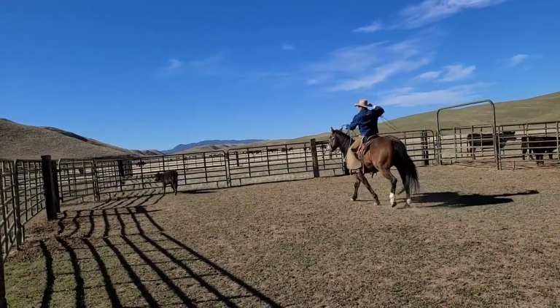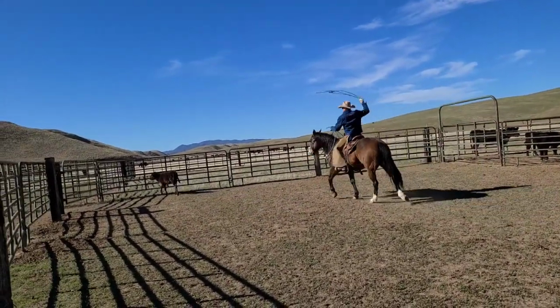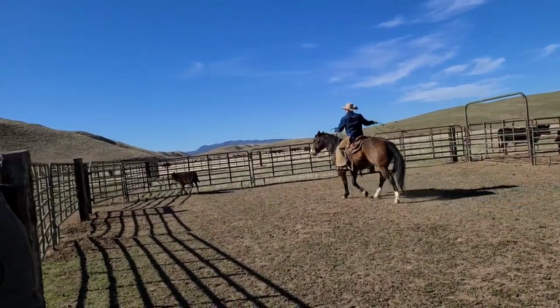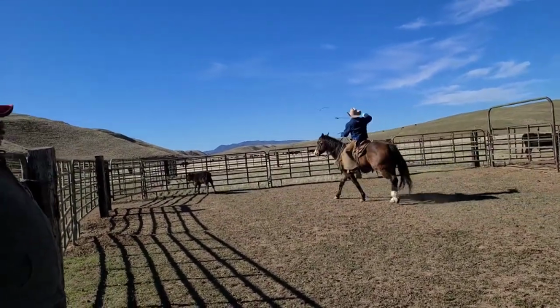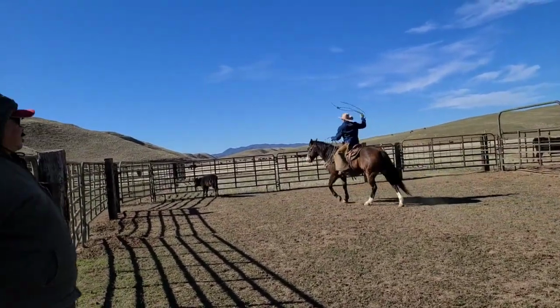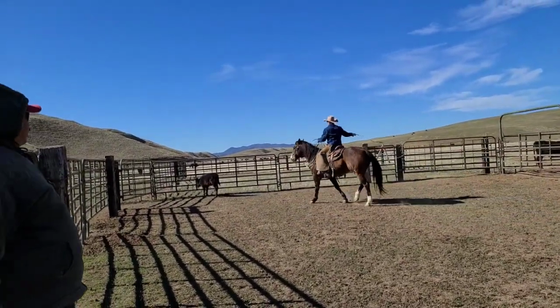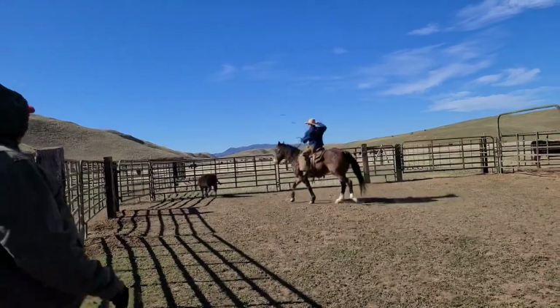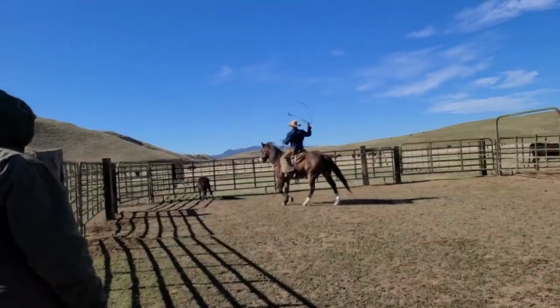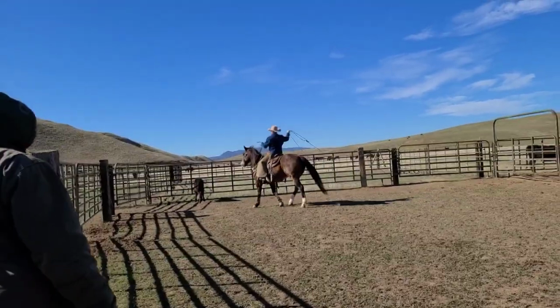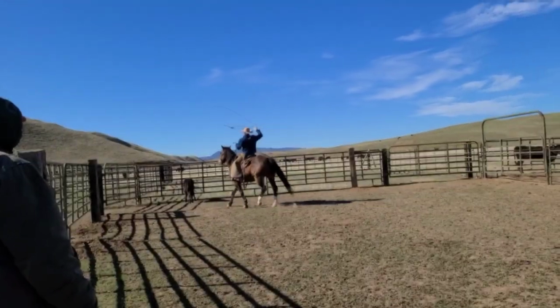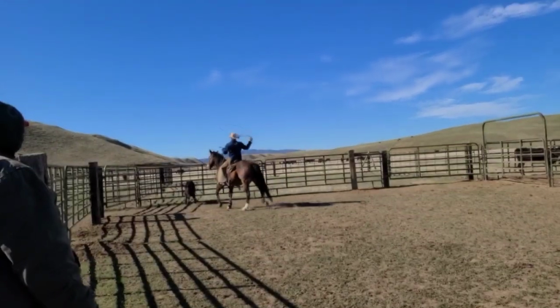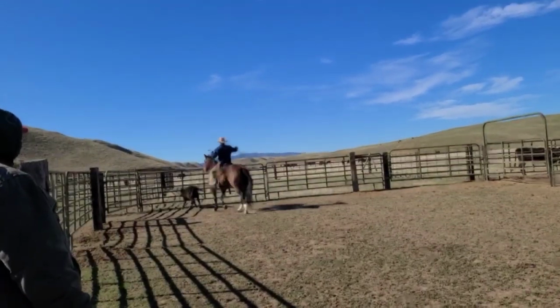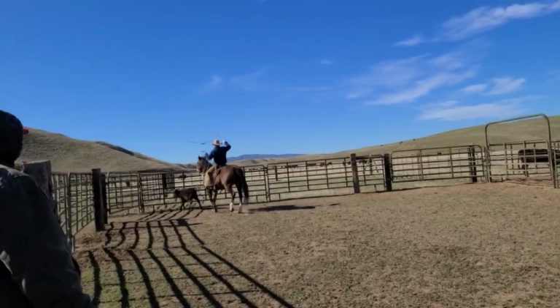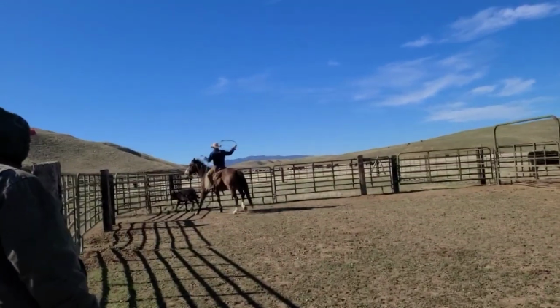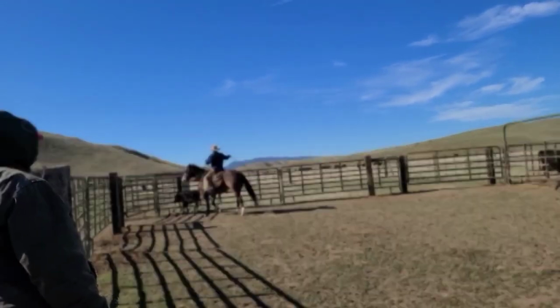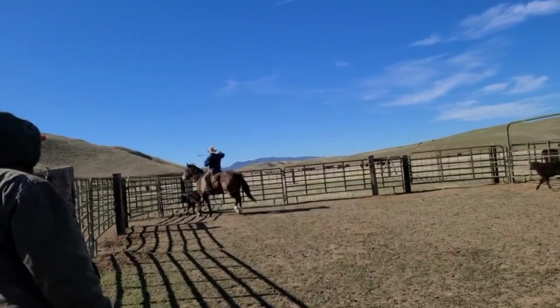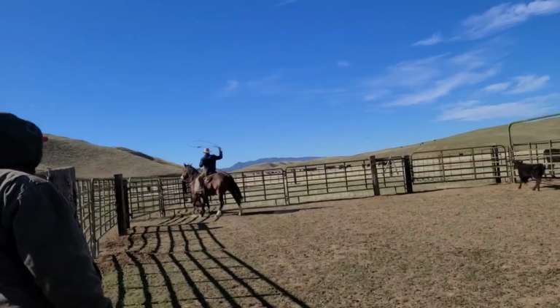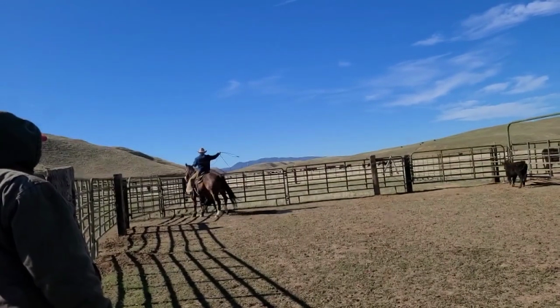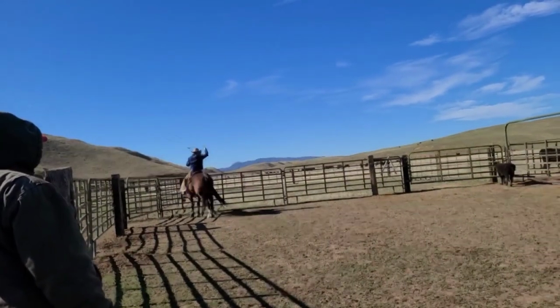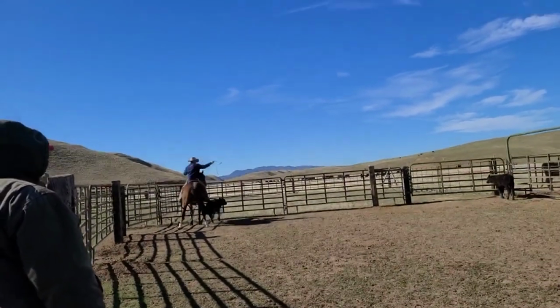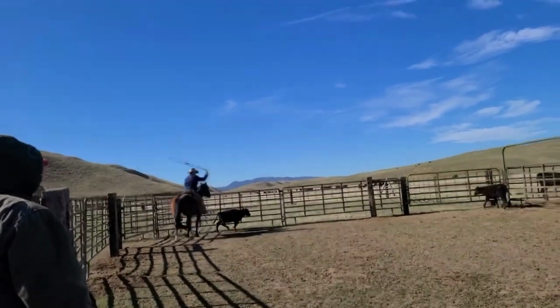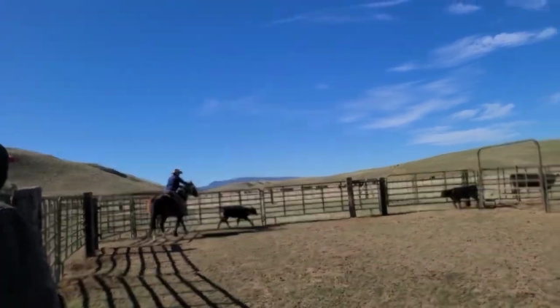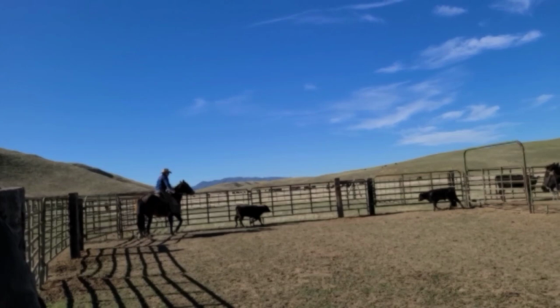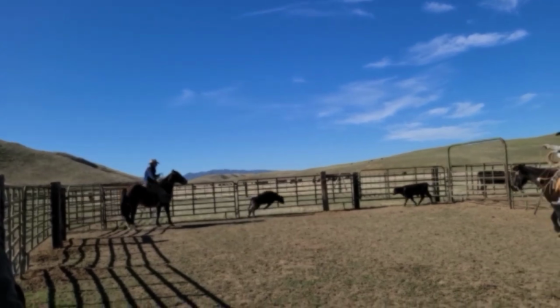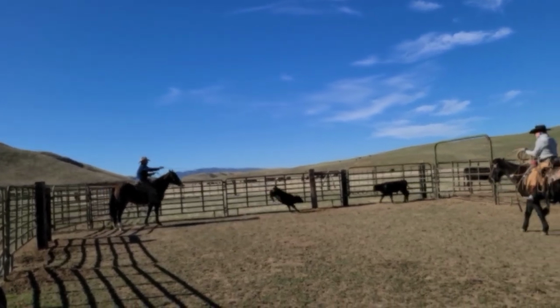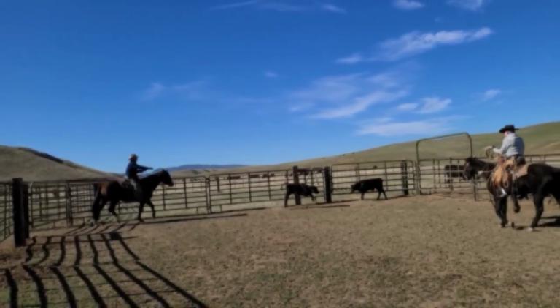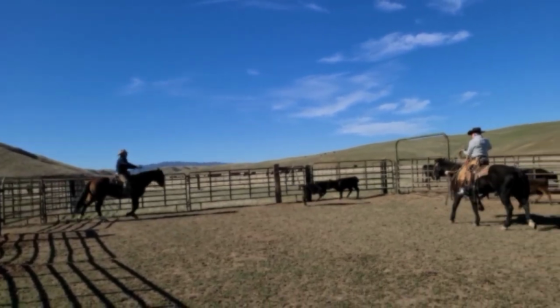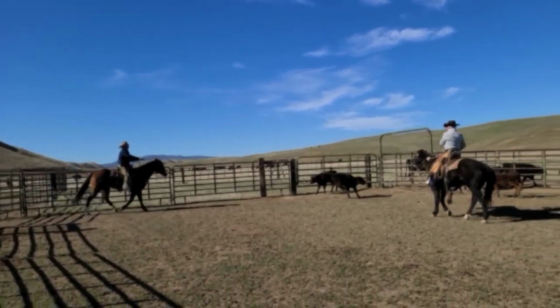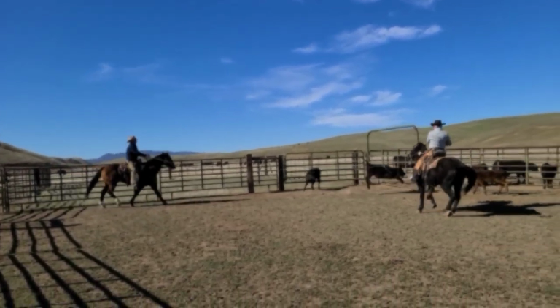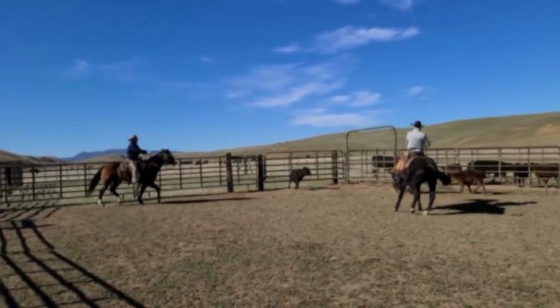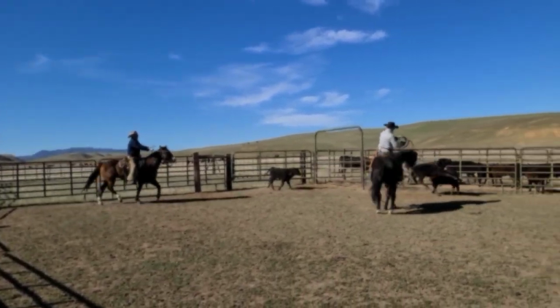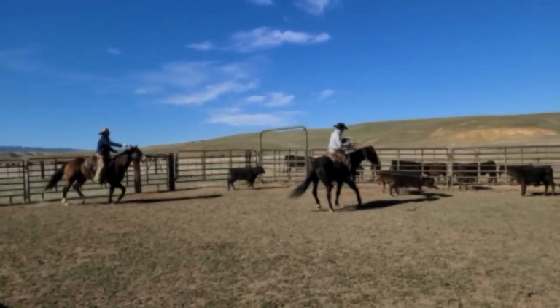One person will head the calf by throwing the rope around its neck without harming it, and the next person will come around and grab the heels.